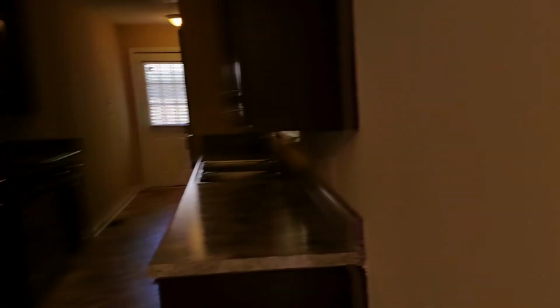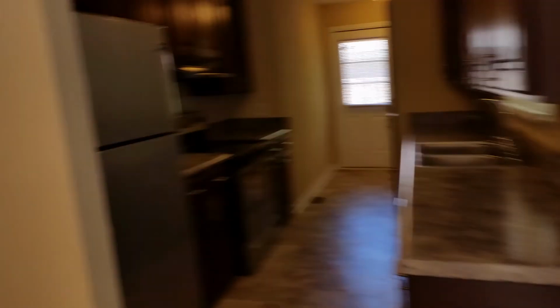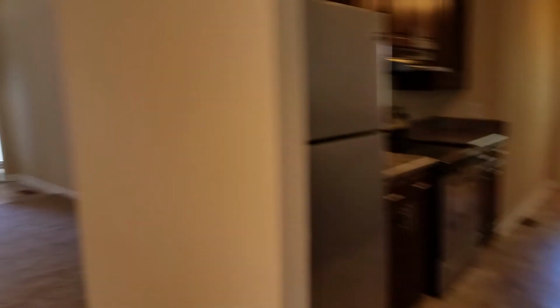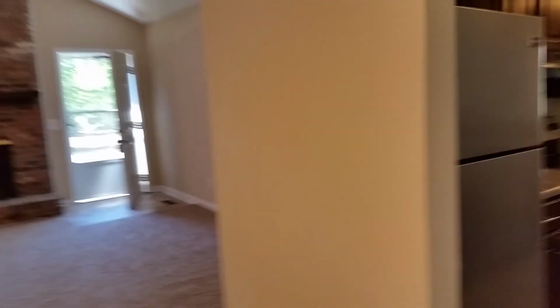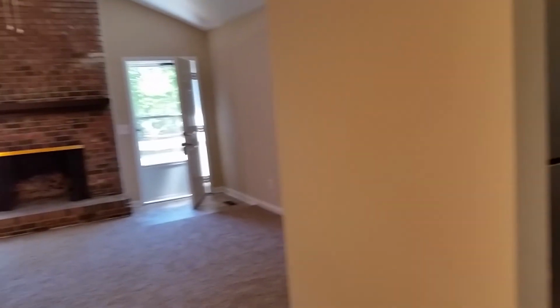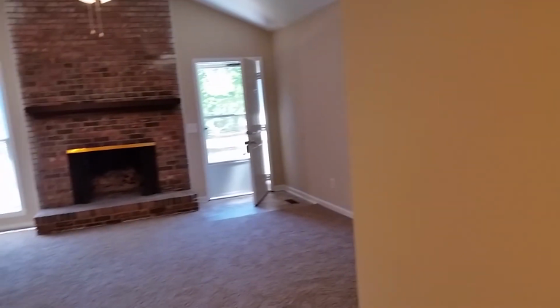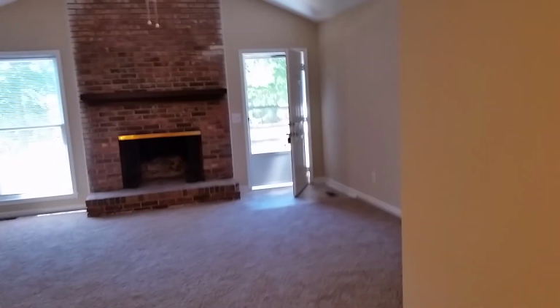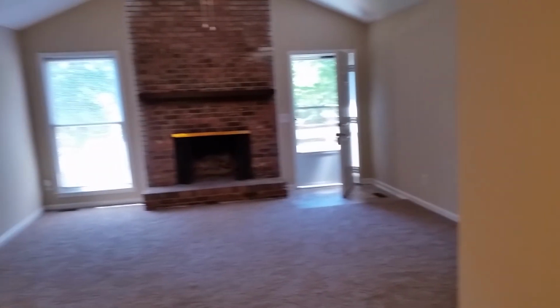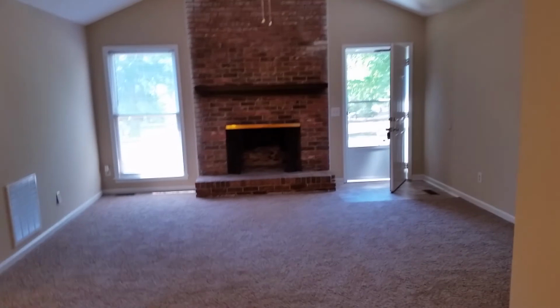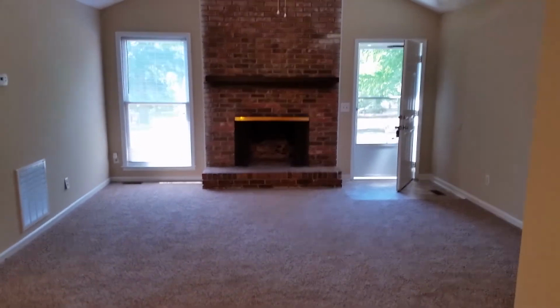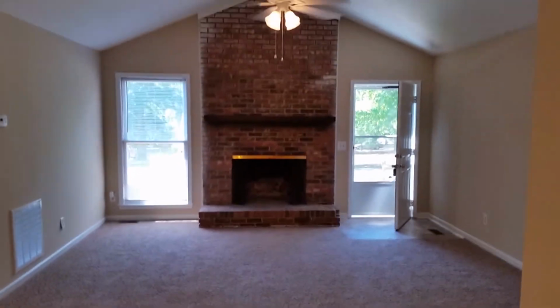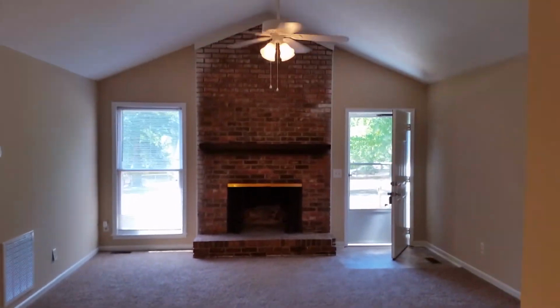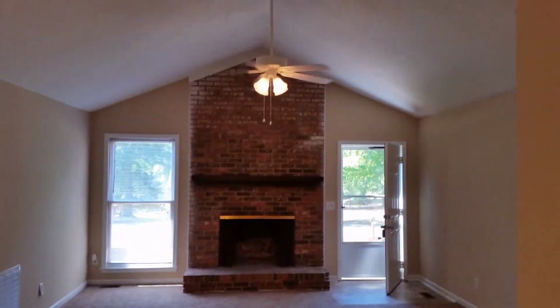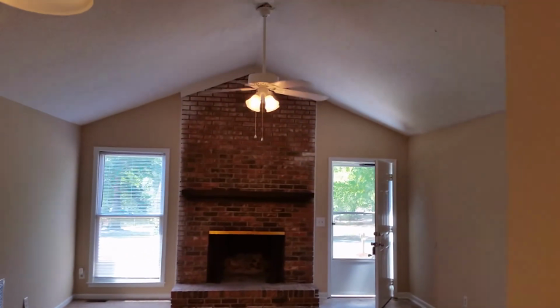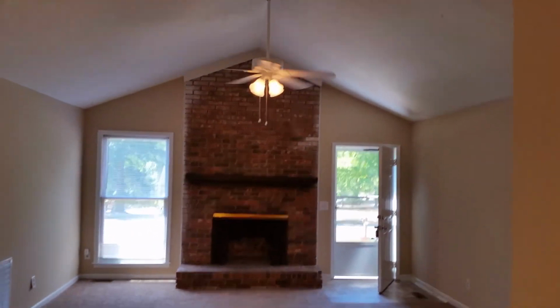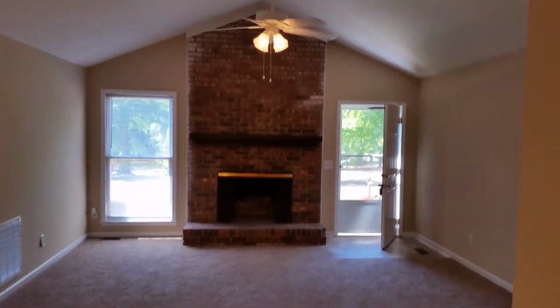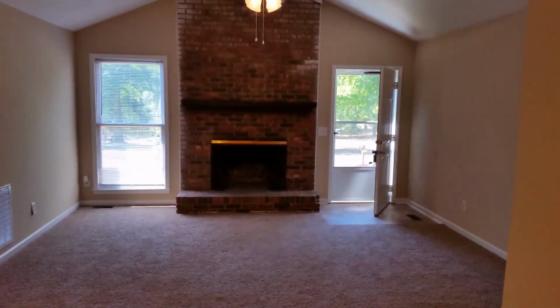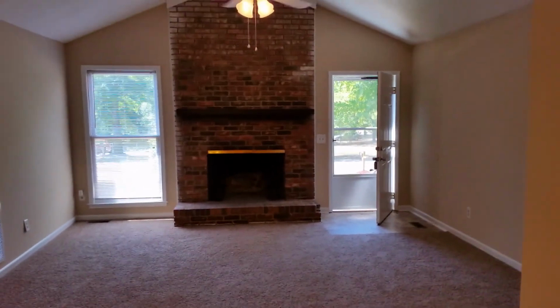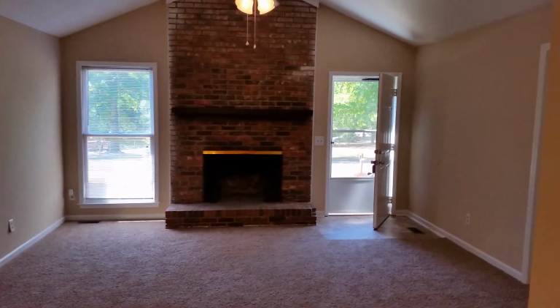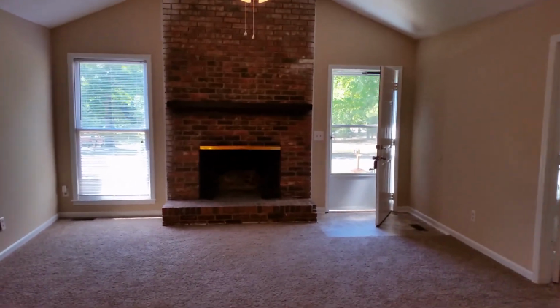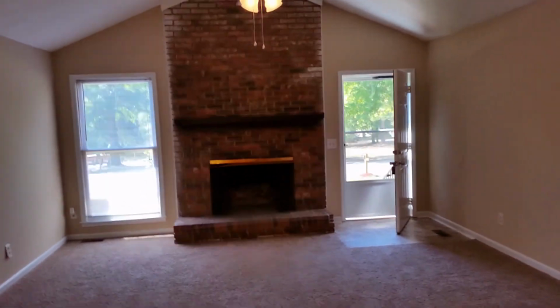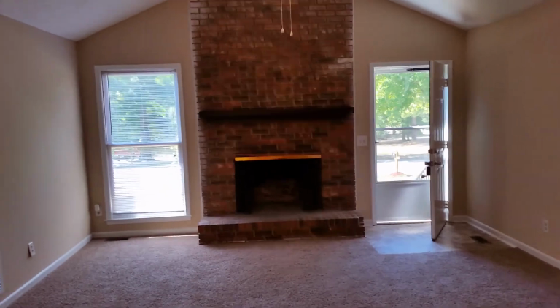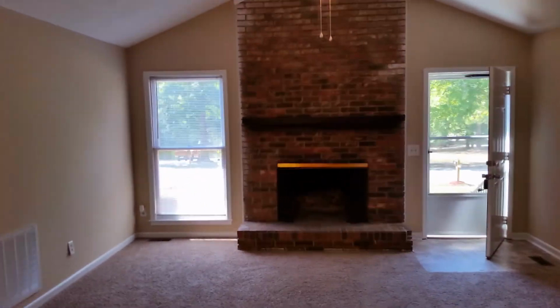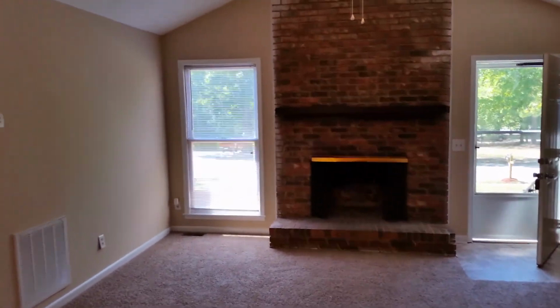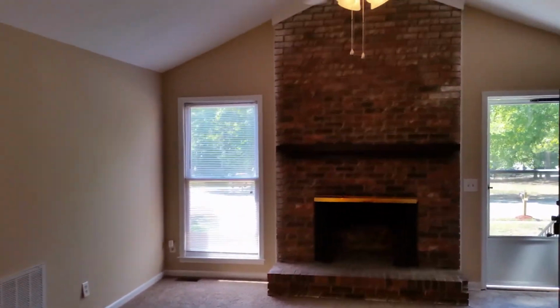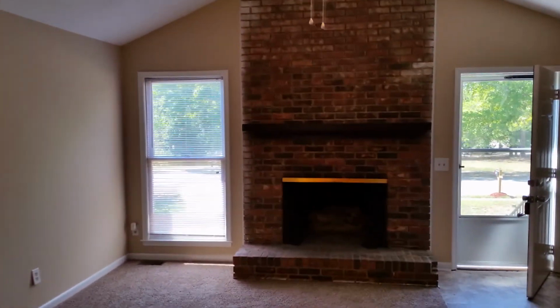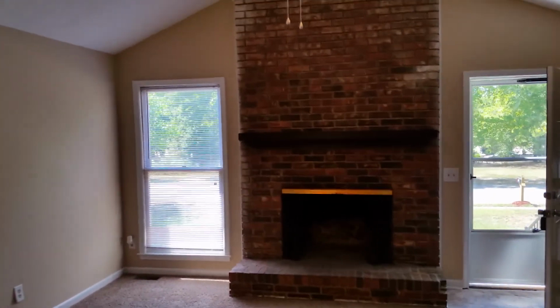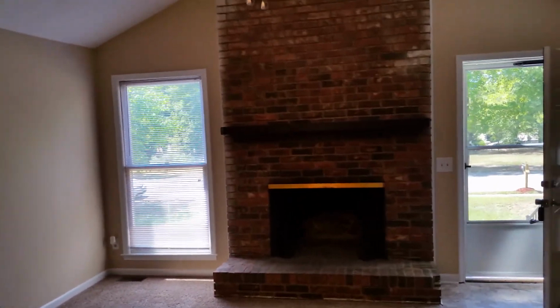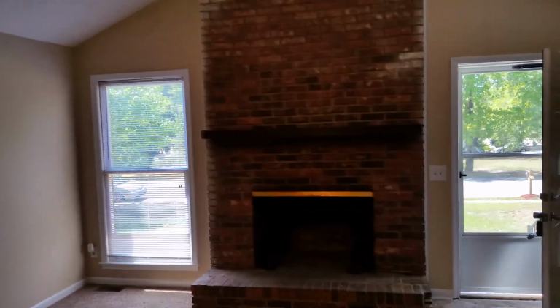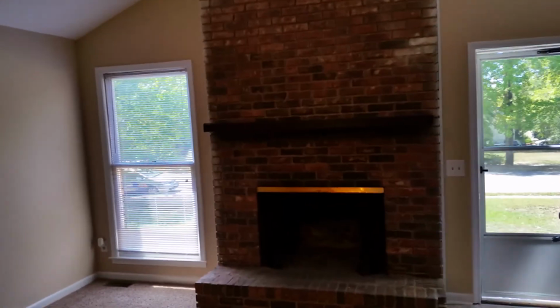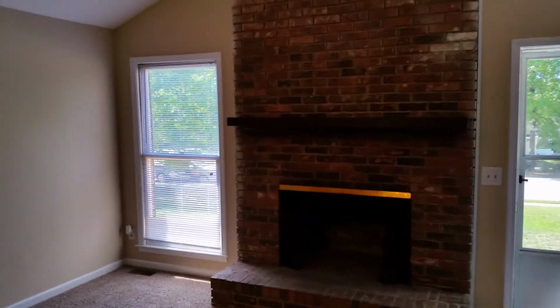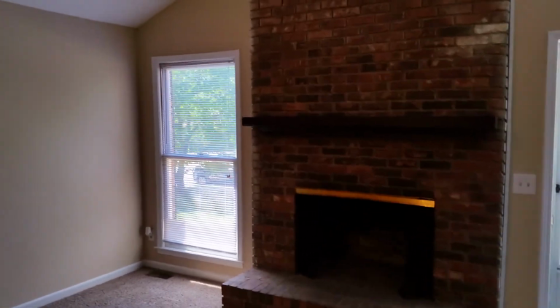Alright, let's take a look inside. Here's our living room — we have the high vaulted ceiling and a bricked fireplace, which is a nice feature.